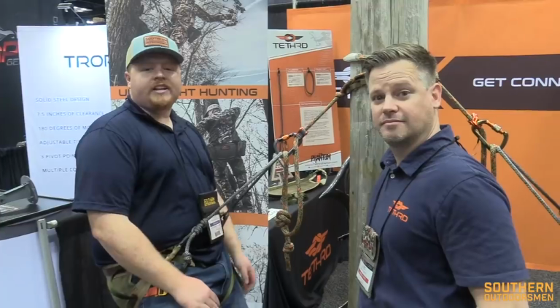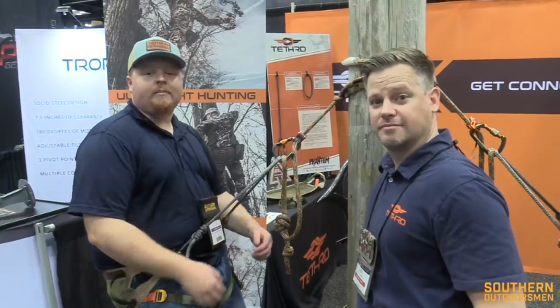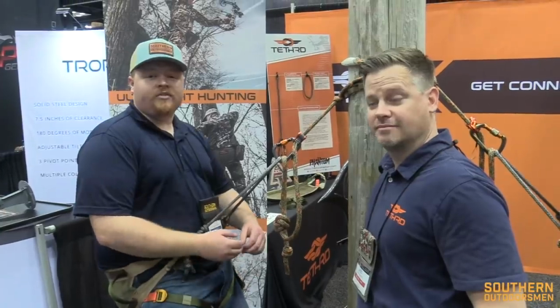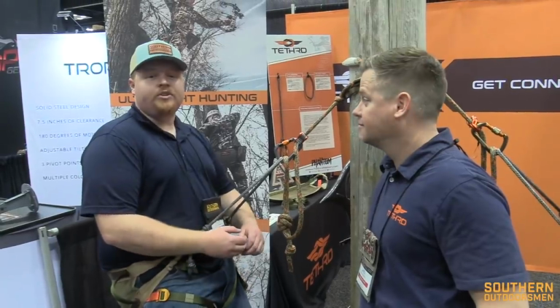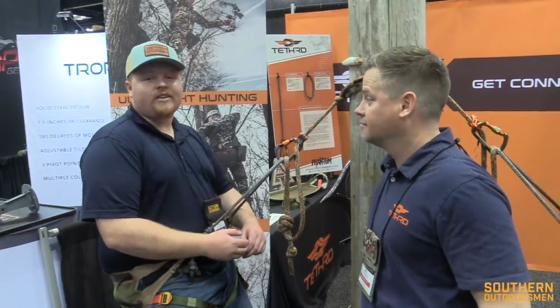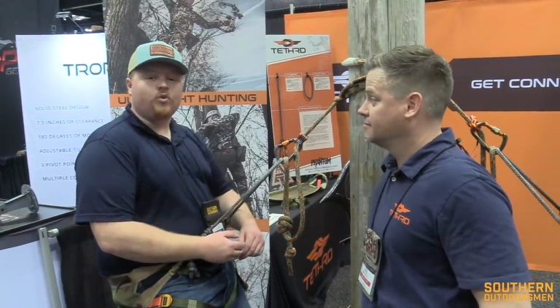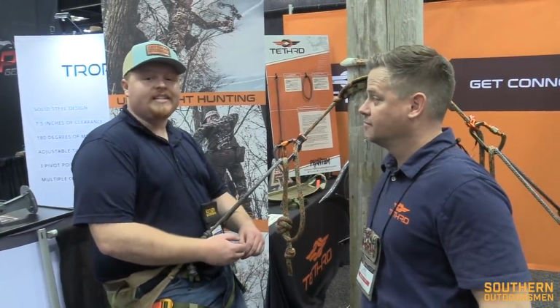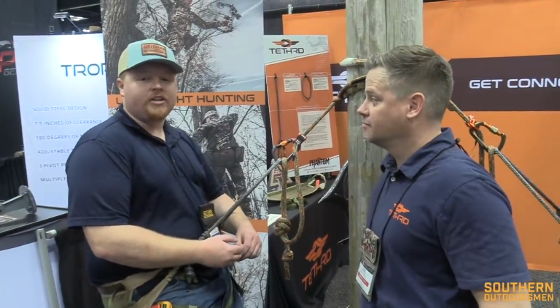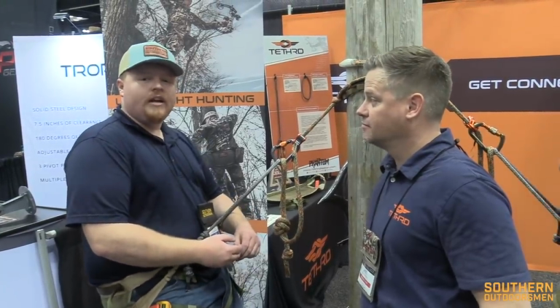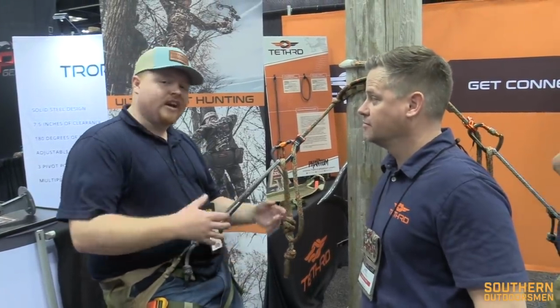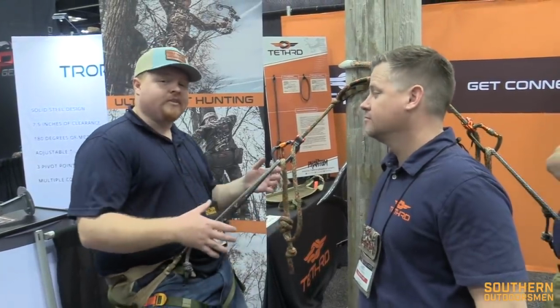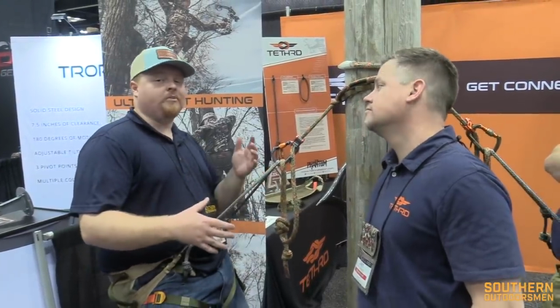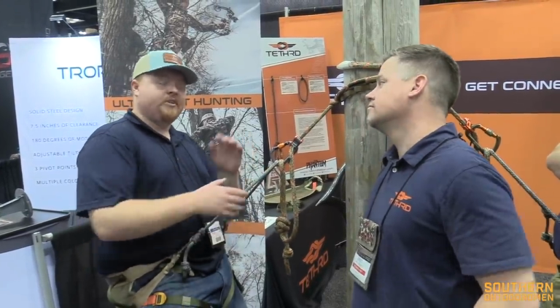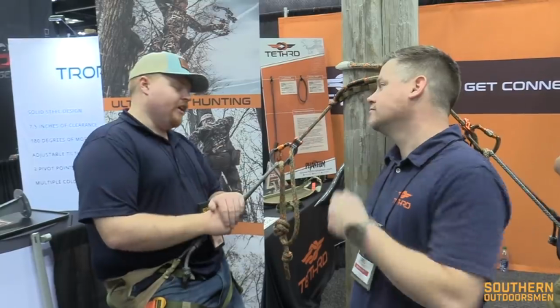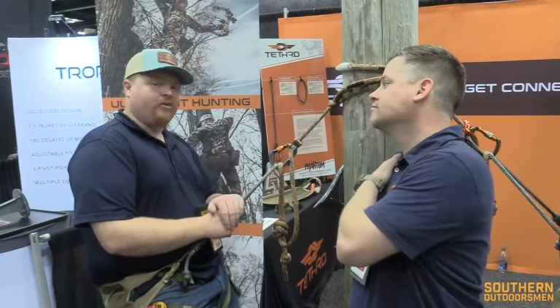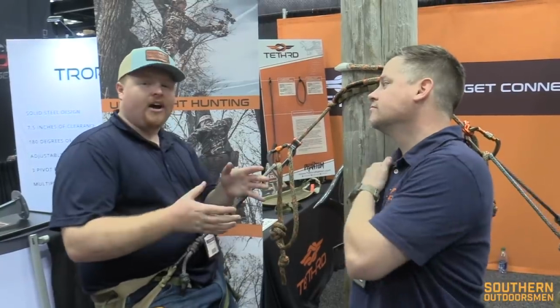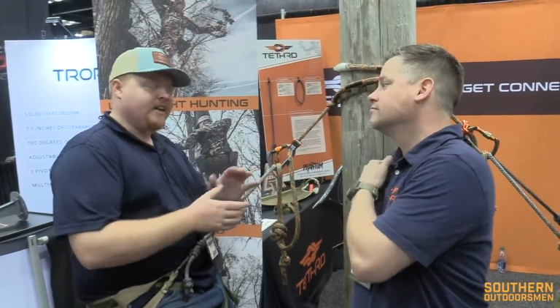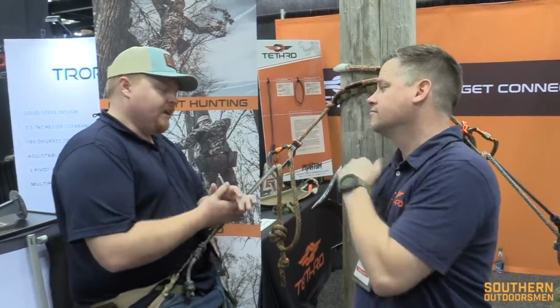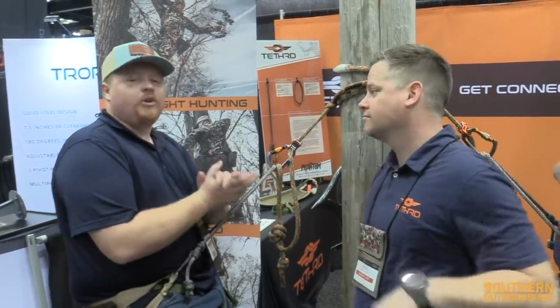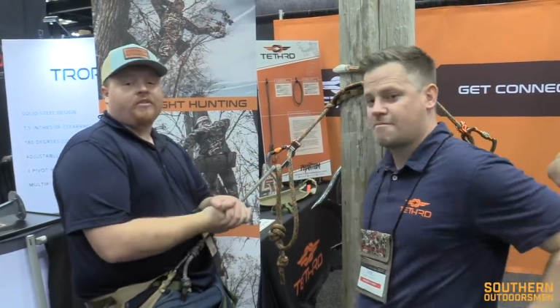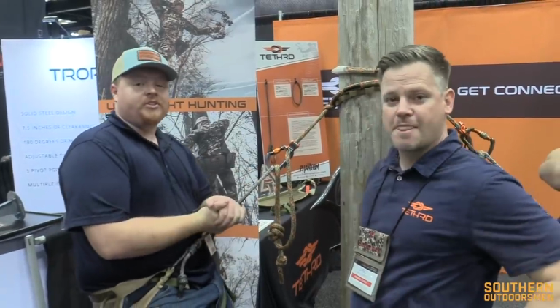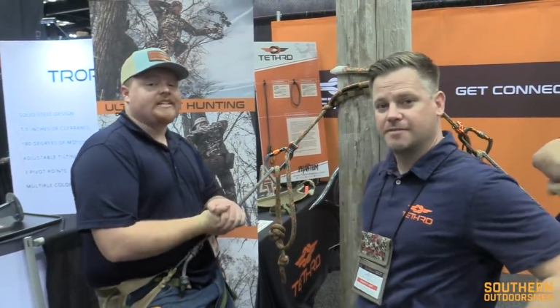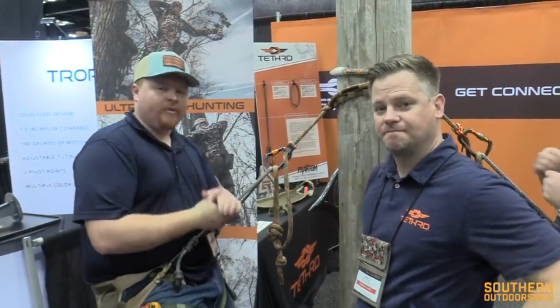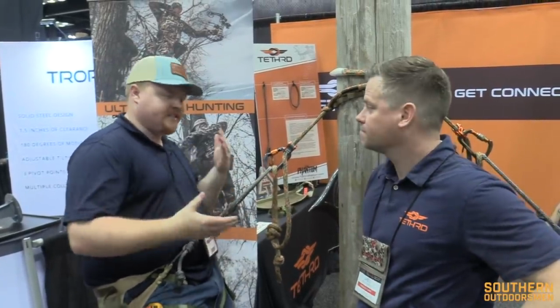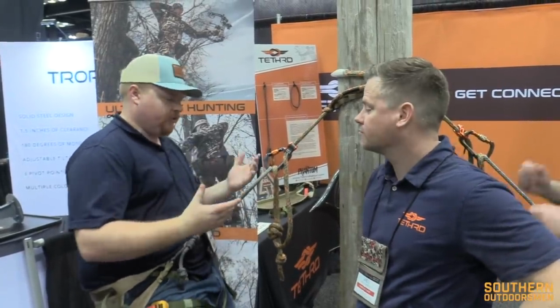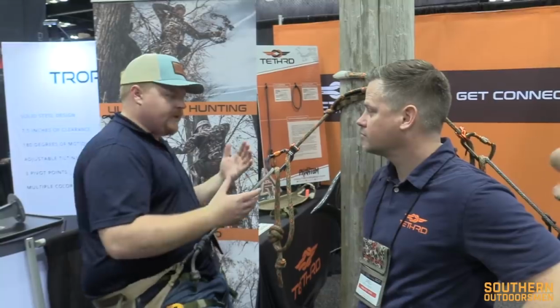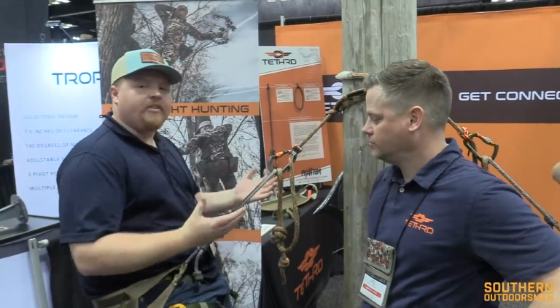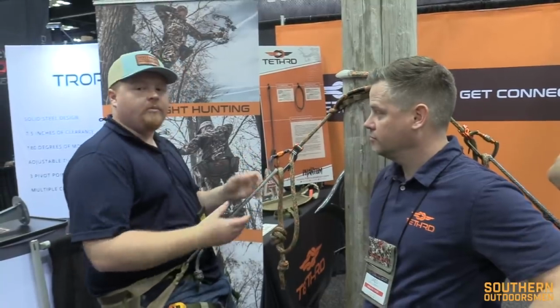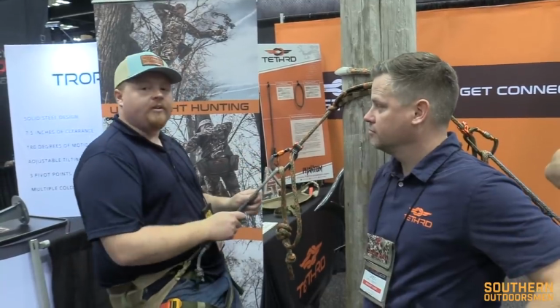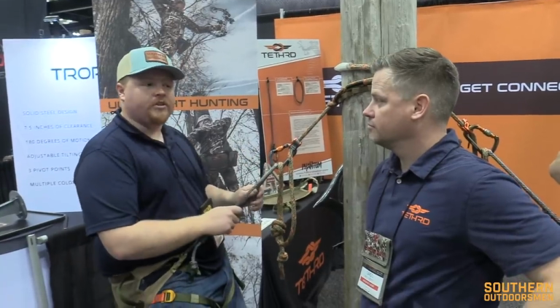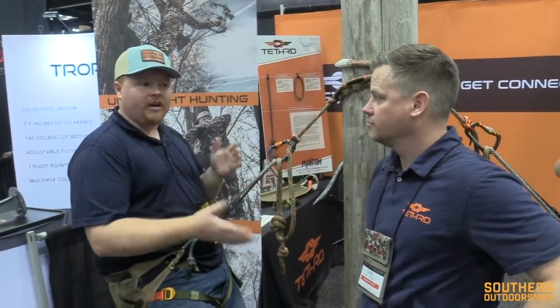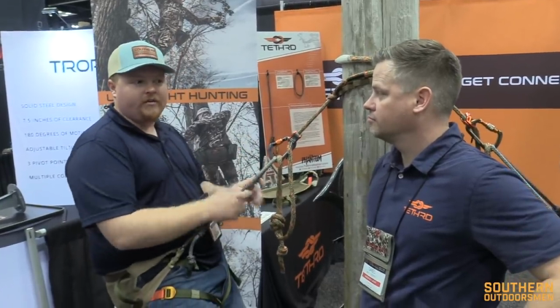Hey guys, it's Jacob Myers from the 2020 ATA Show. We're actually right now in the Tethered booth with Greg Godfrey. We're talking about a new product for this year, which is really exciting, and we've been testing it out a little bit just at the booth and been very impressed. So Greg, what do we have here?